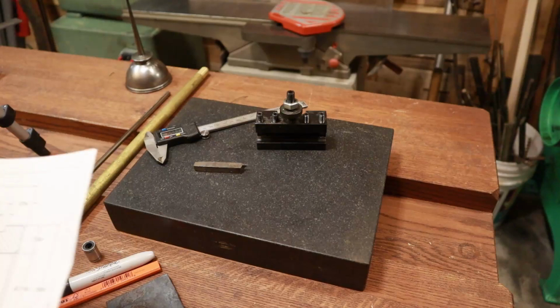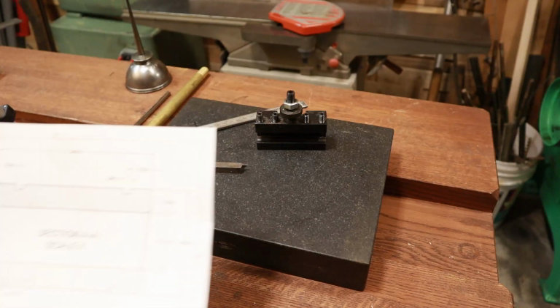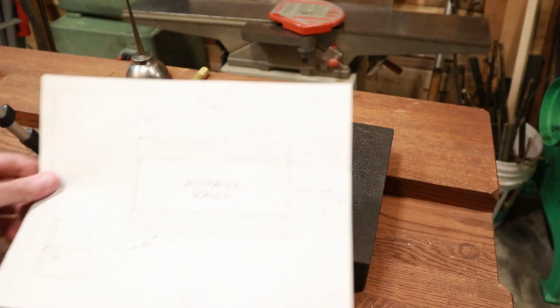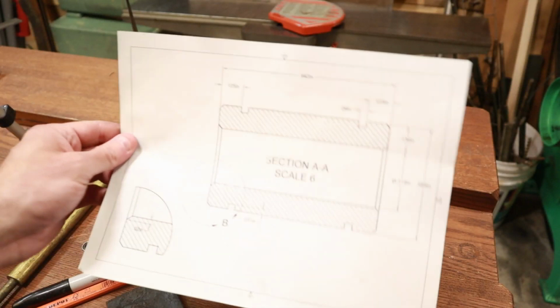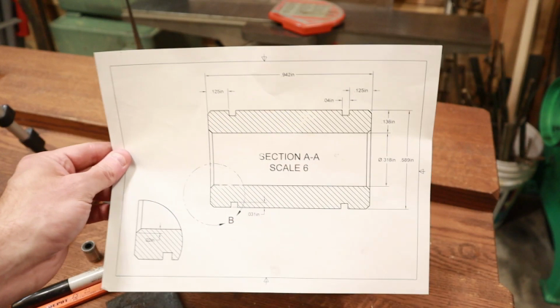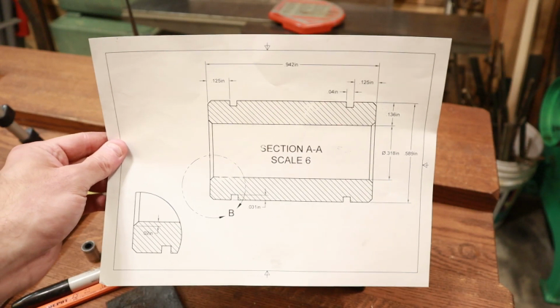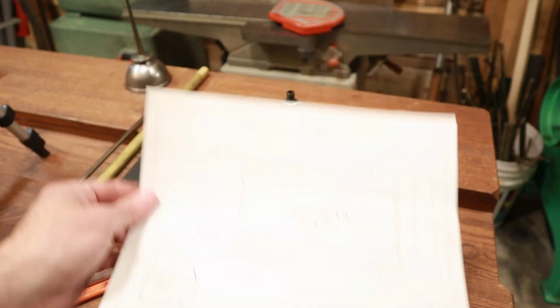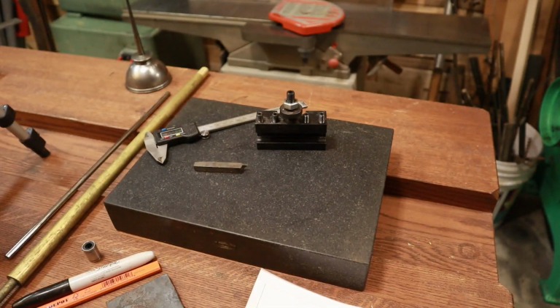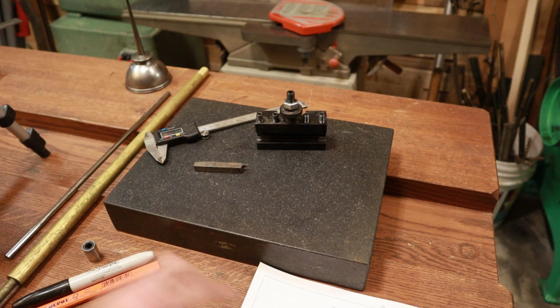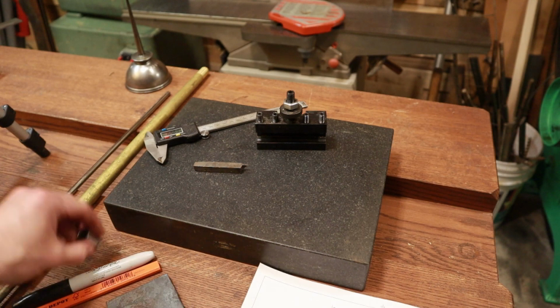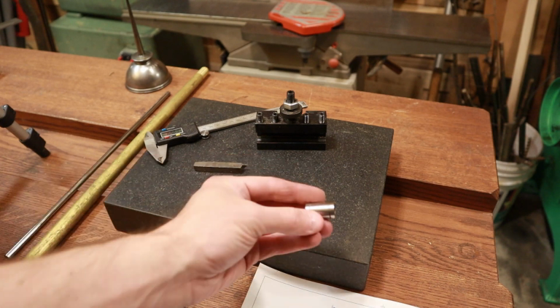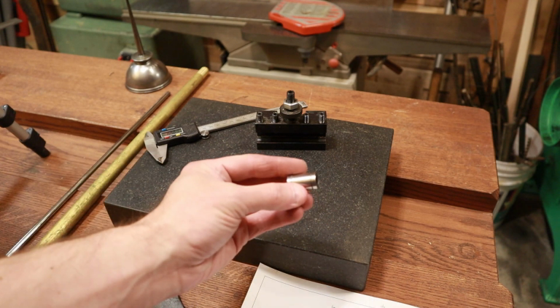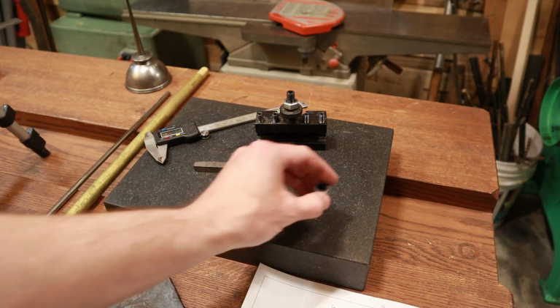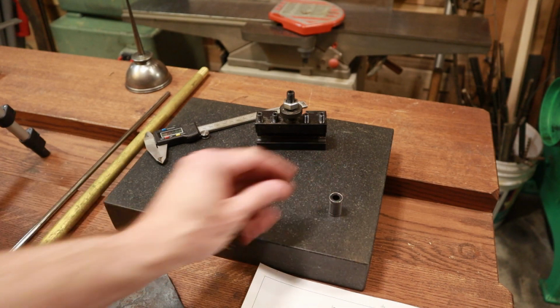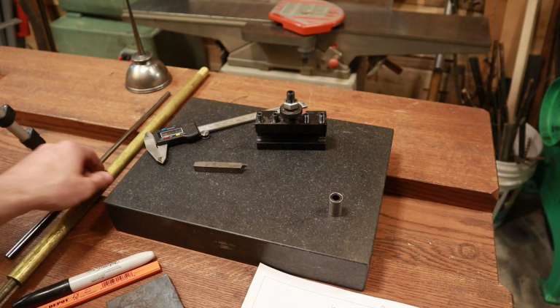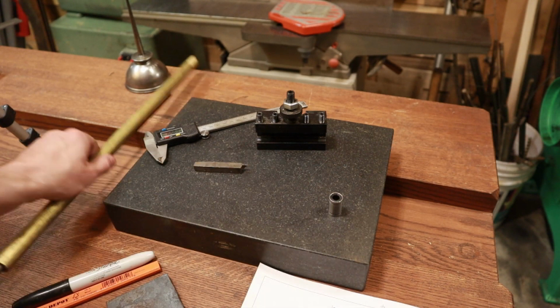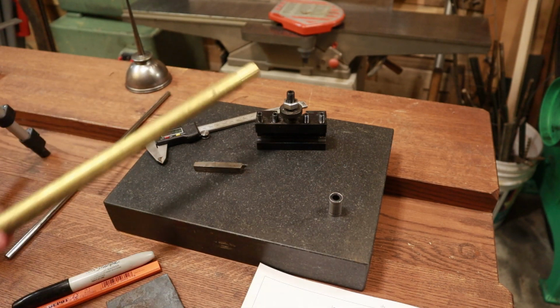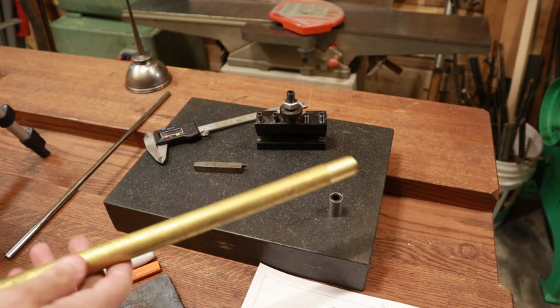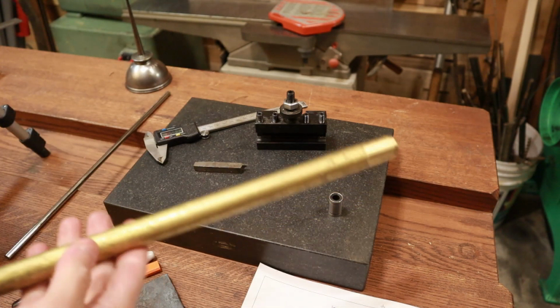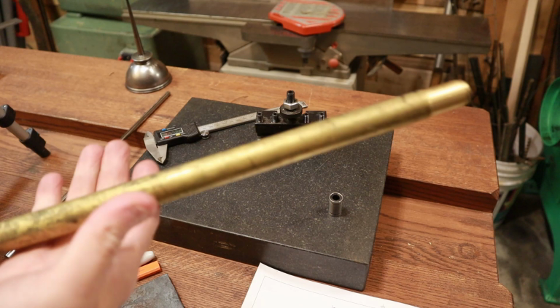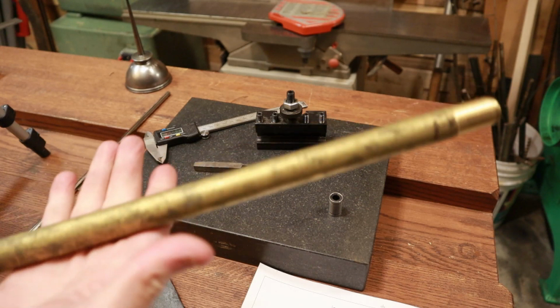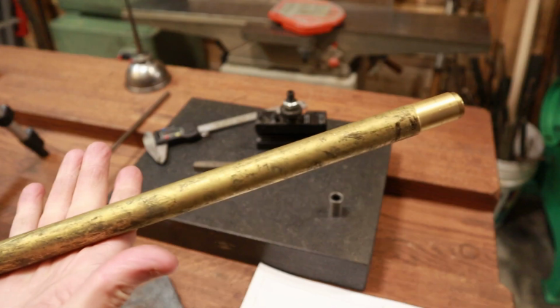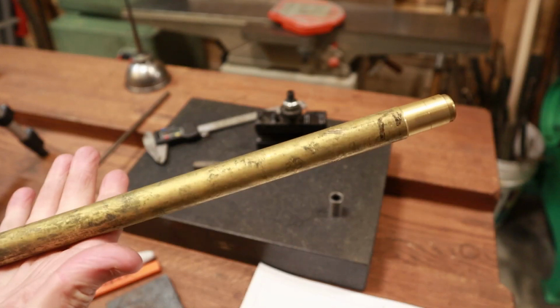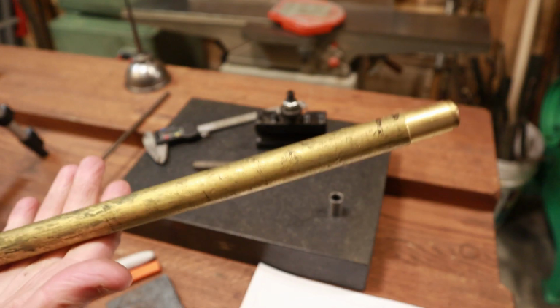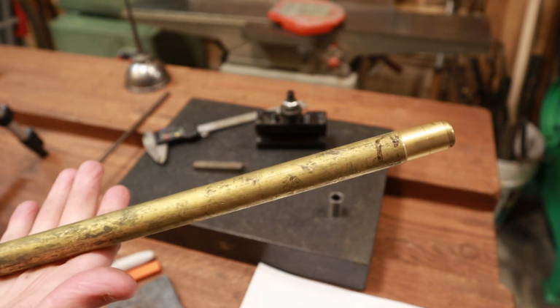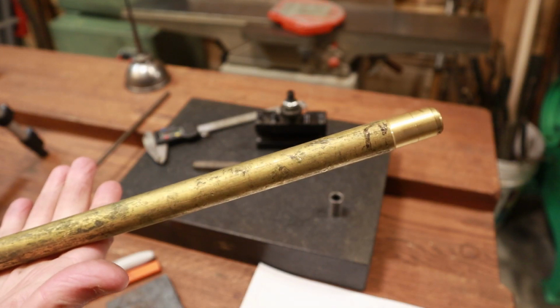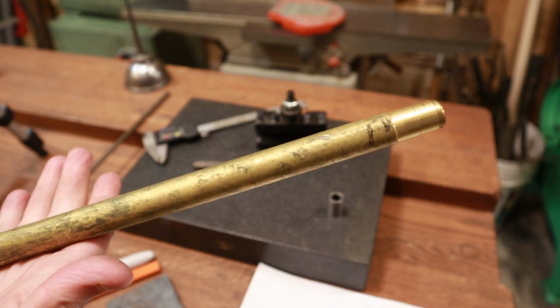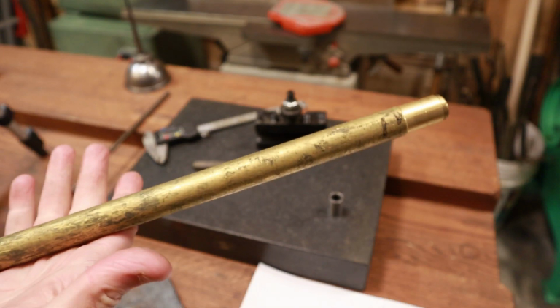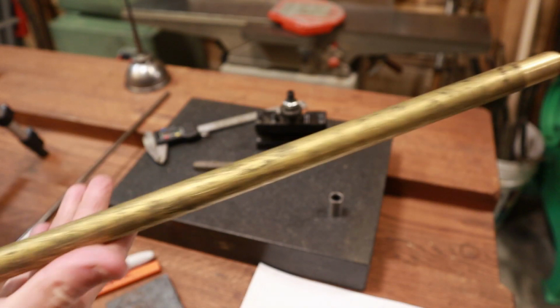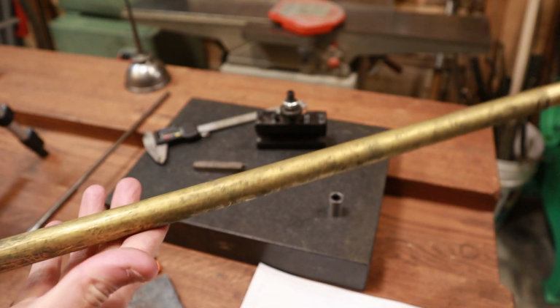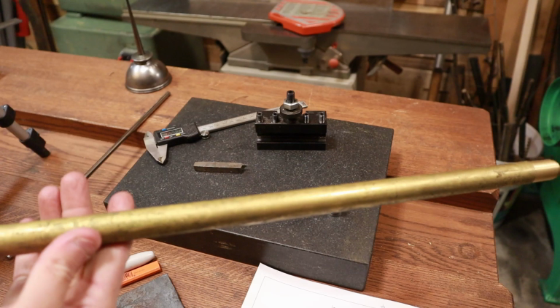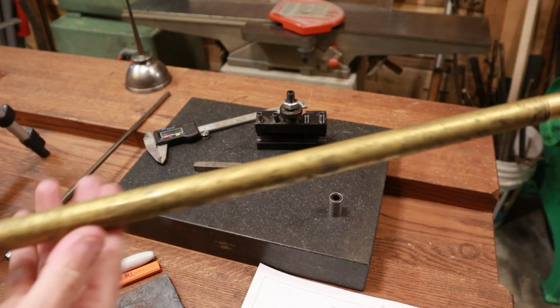We're in the shop, and I've got my drawing here ready to go for reference. I've got an original bearing for reference as well. What I had in mind for material — this is just what I had hanging around. I don't want to go grab something, so I'm going to use this. It's a long brass rod.